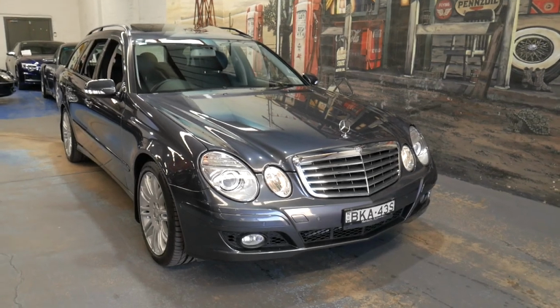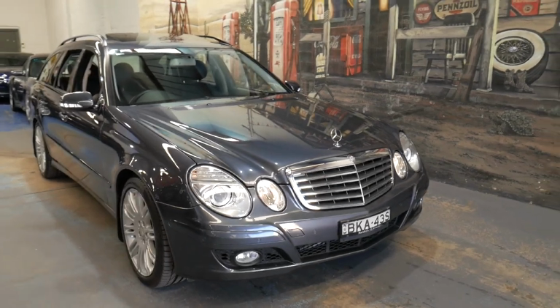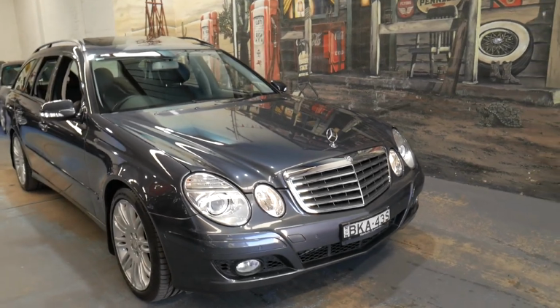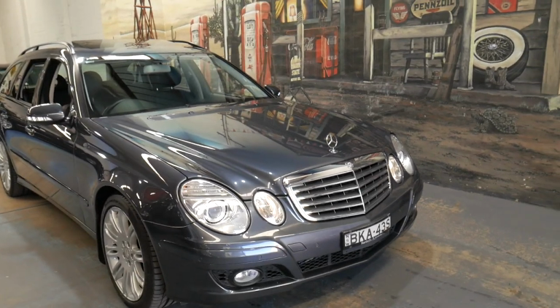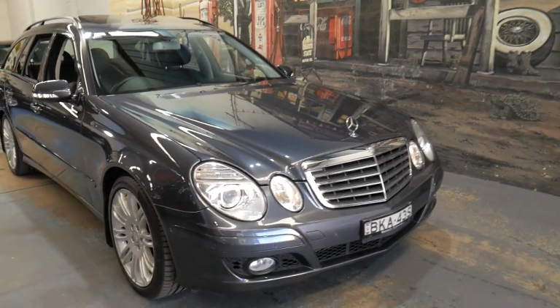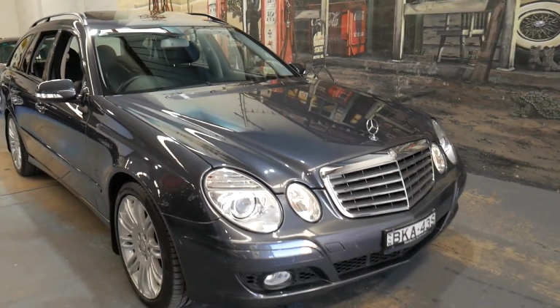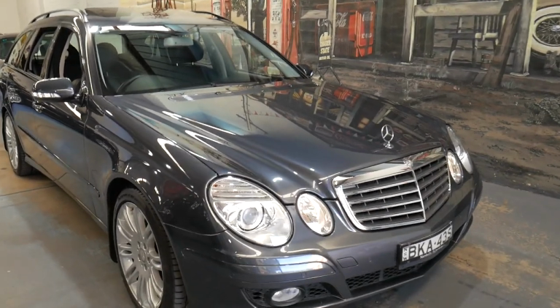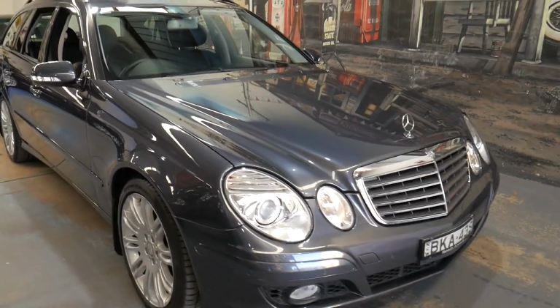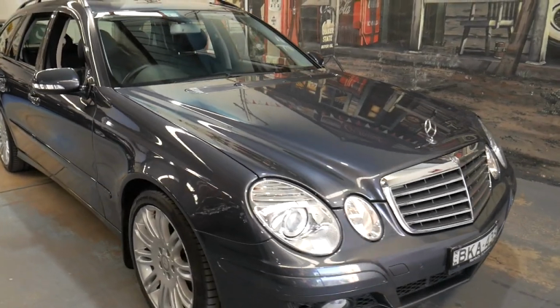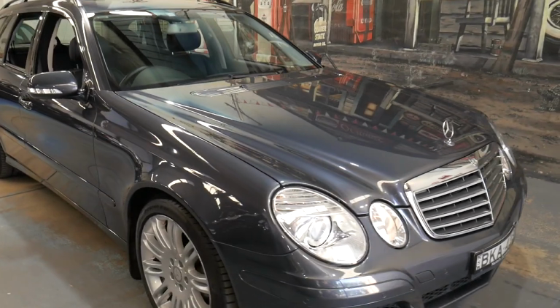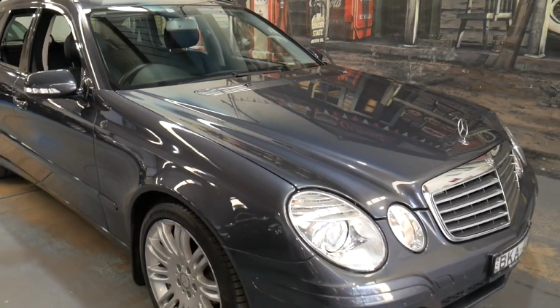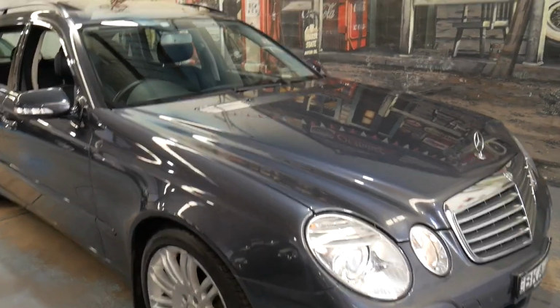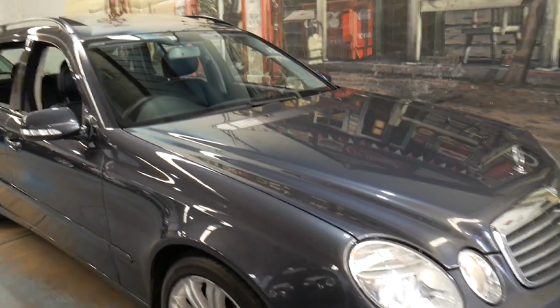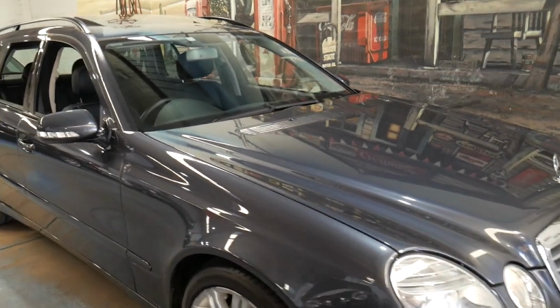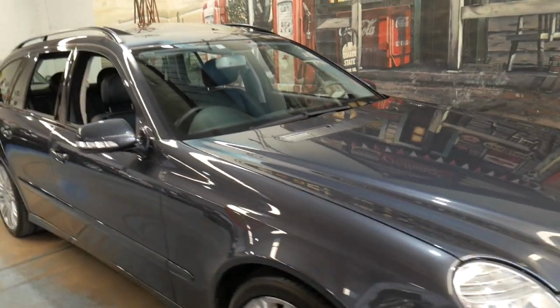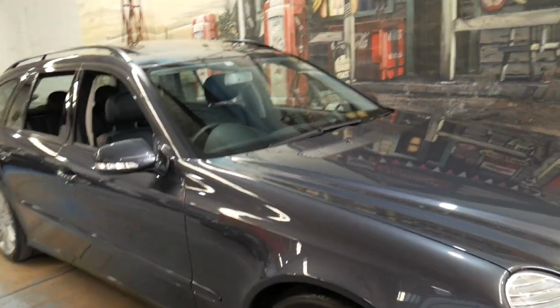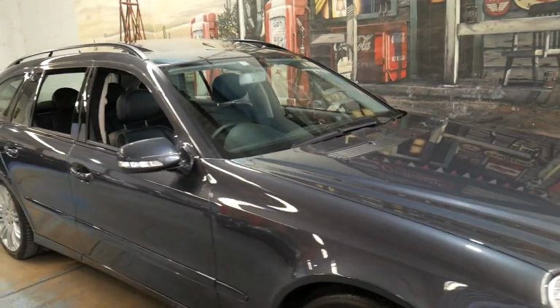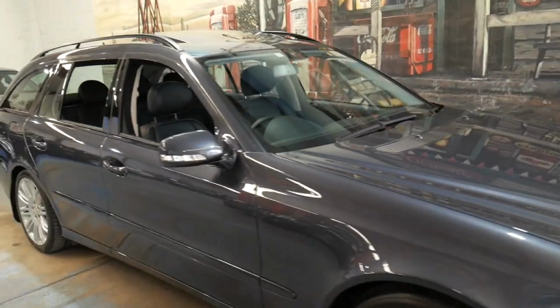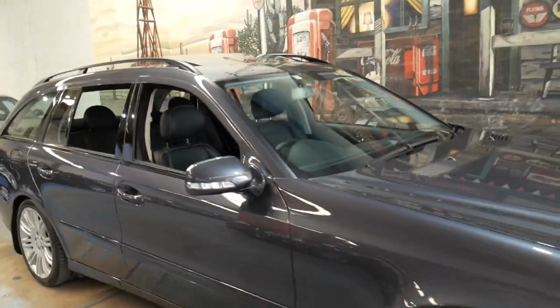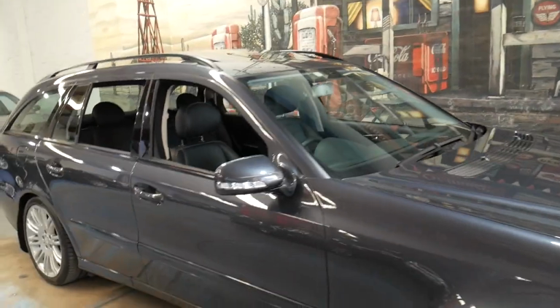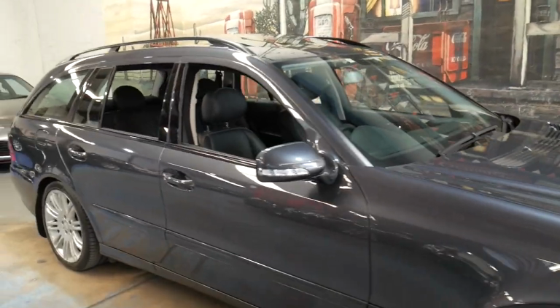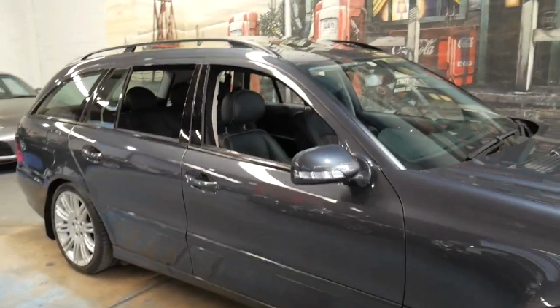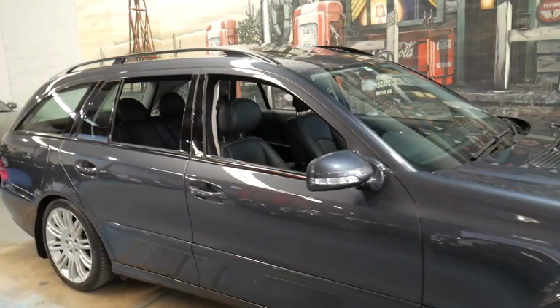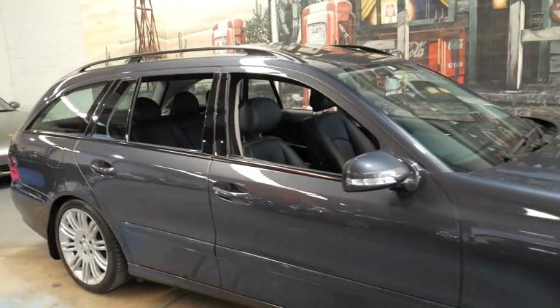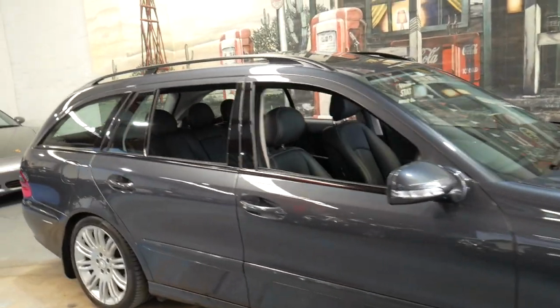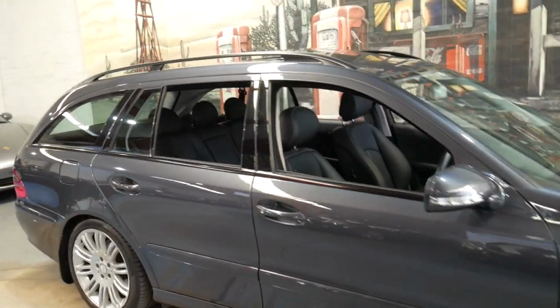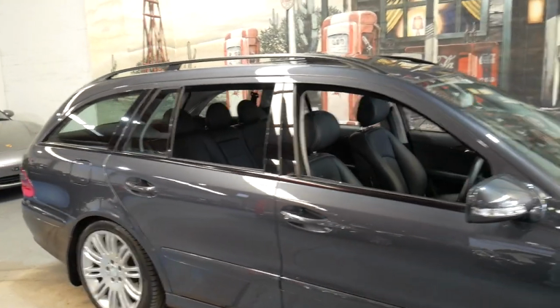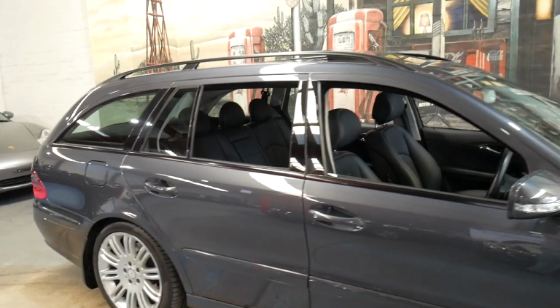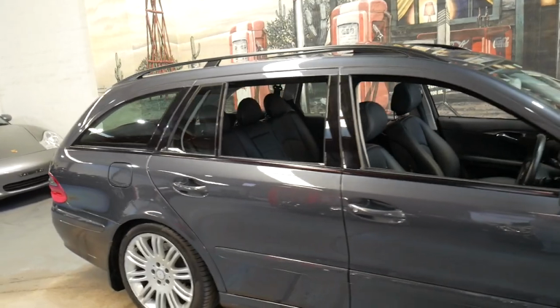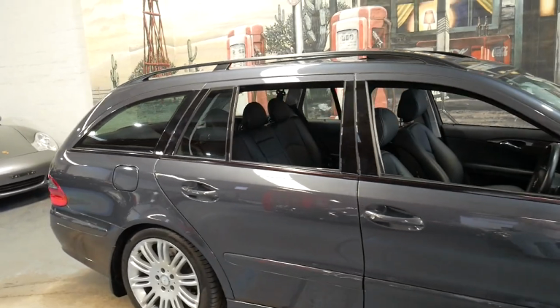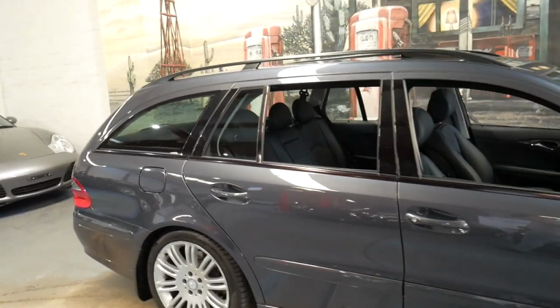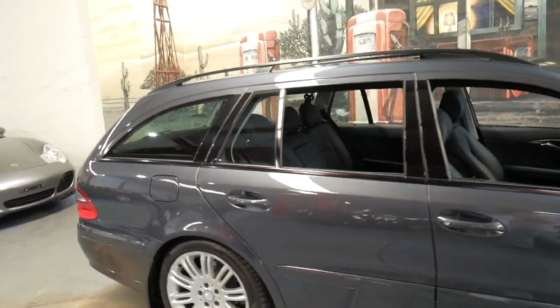Welcome to the Oldtimer Centre. My name is Philip Tarrant and I'm going to be talking to you about this 2009 Mercedes-Benz E280 Classic Sport.